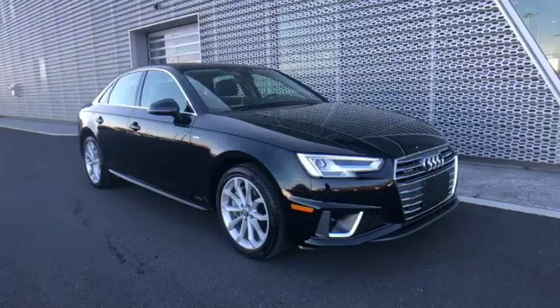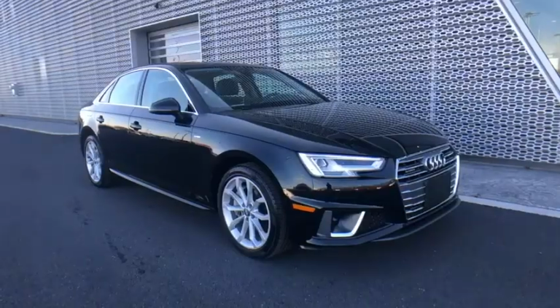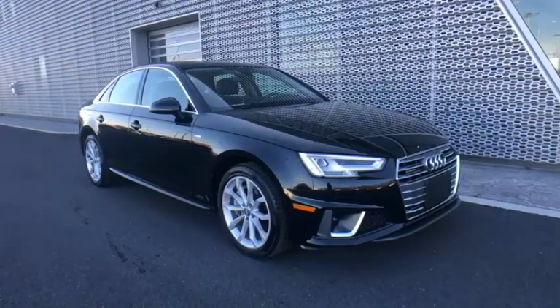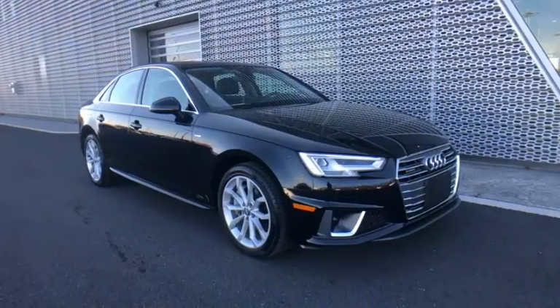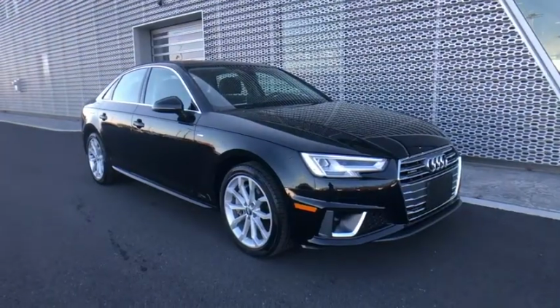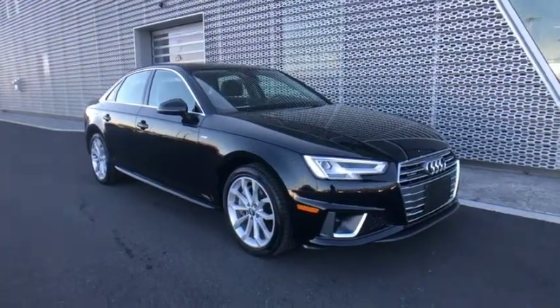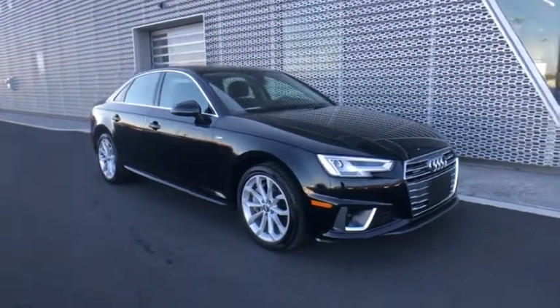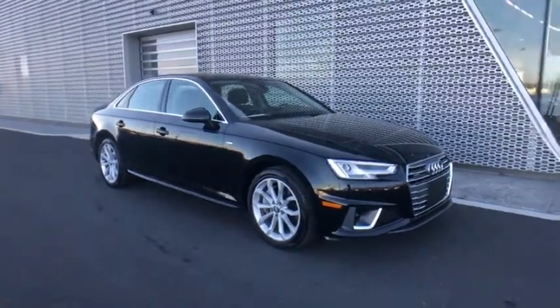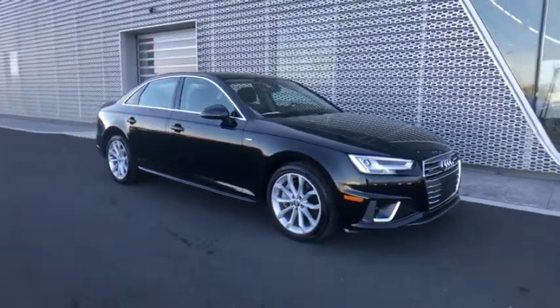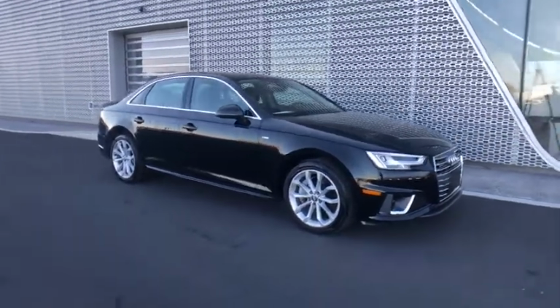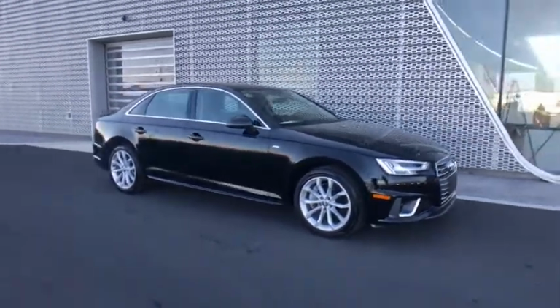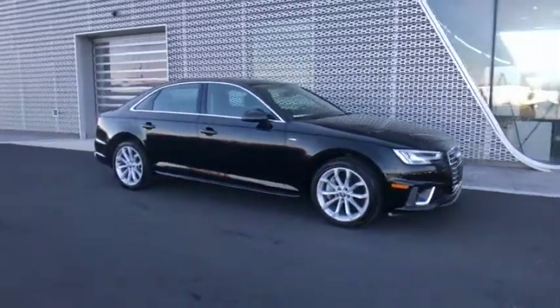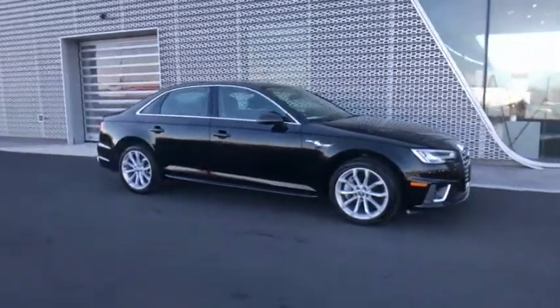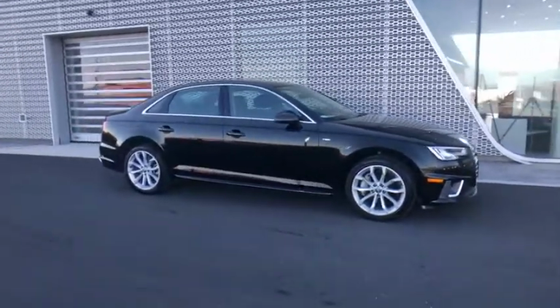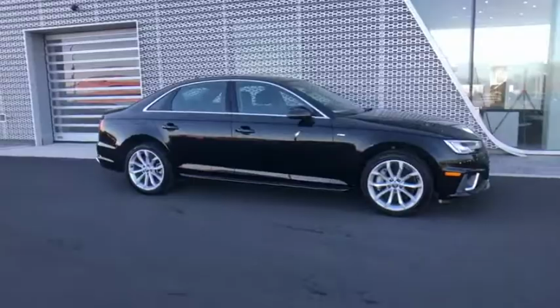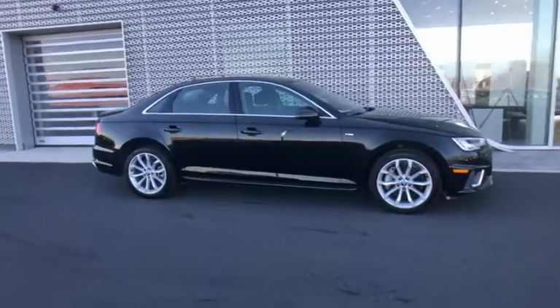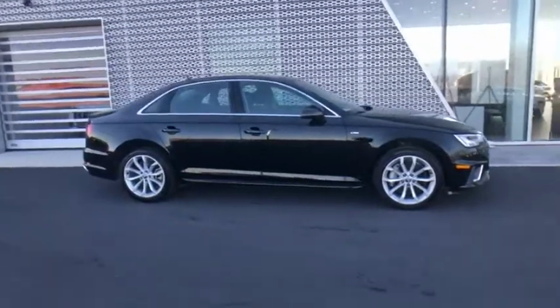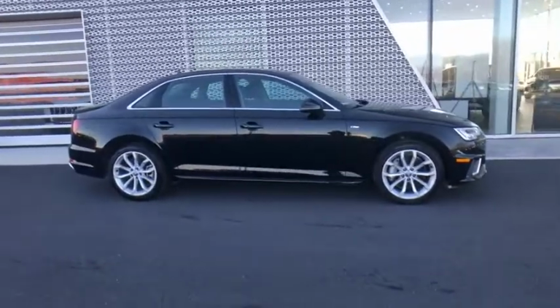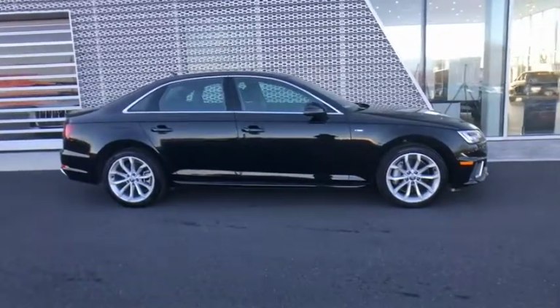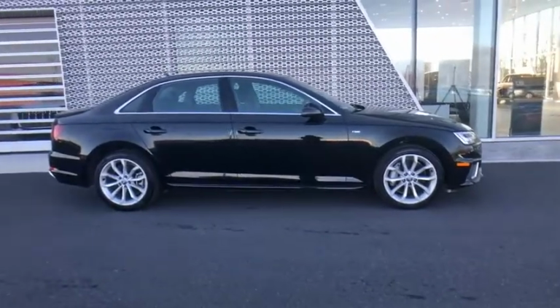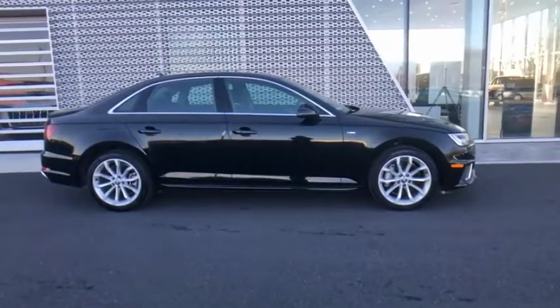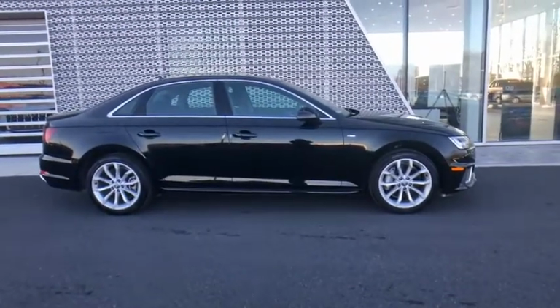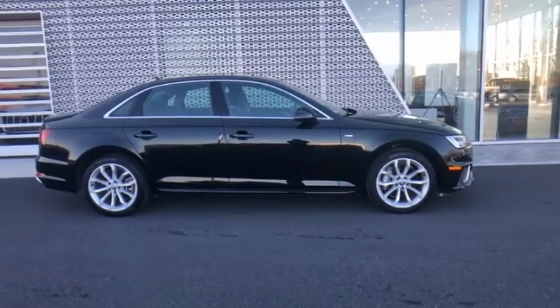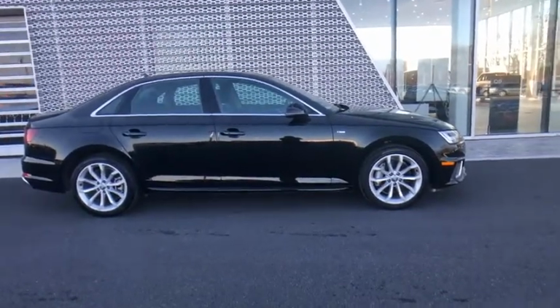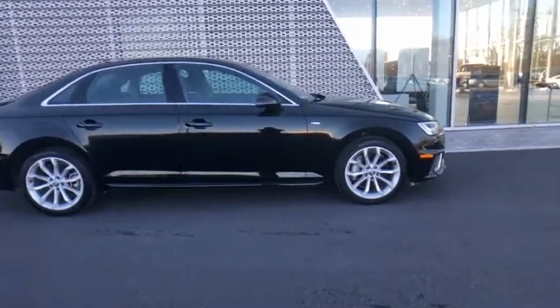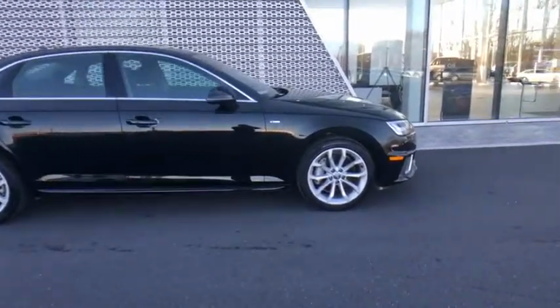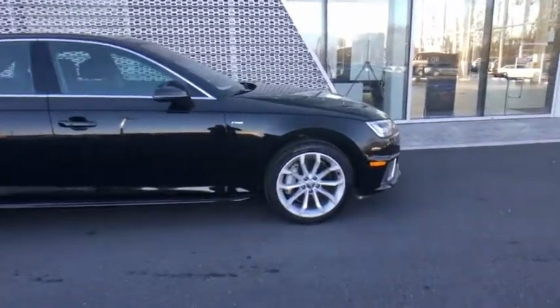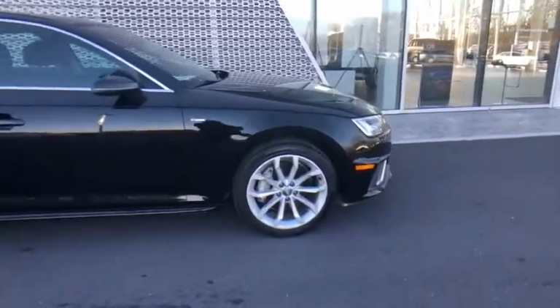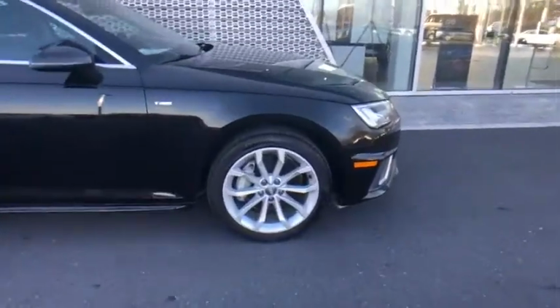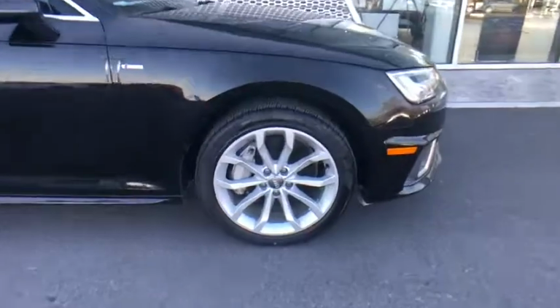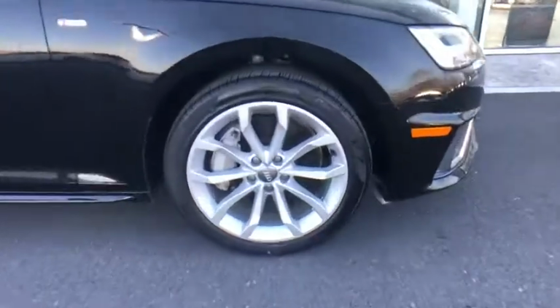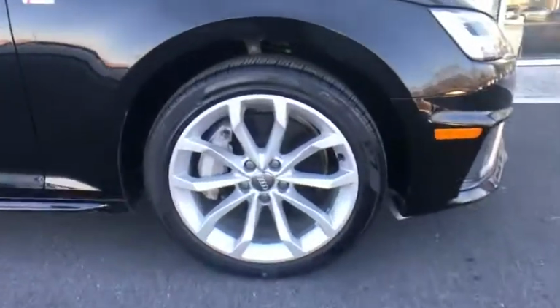Come test drive the 2019 Audi A4. The Audi A4 is the first in a generation of Audis that have learned how to ride. This vehicle has less than 10,000 miles.